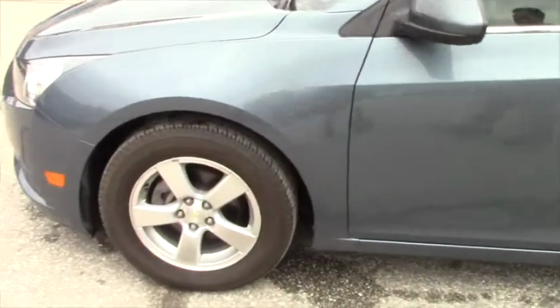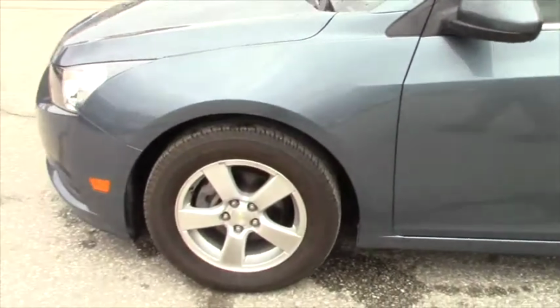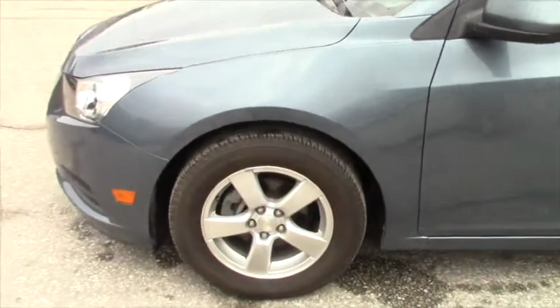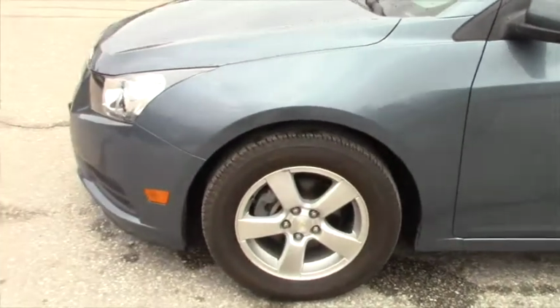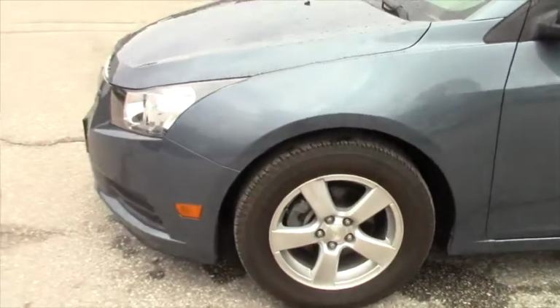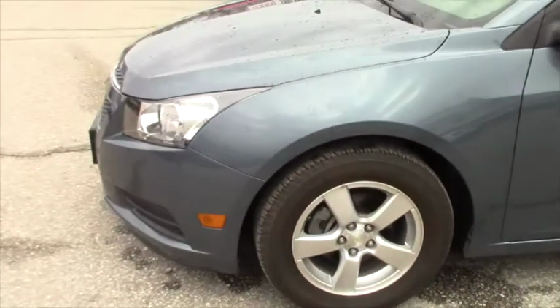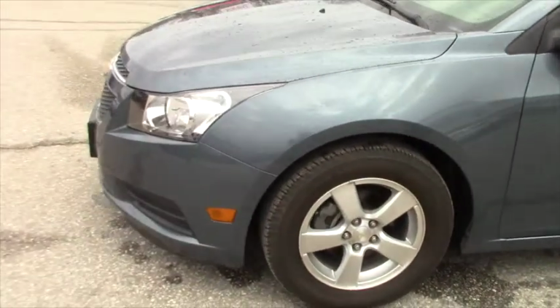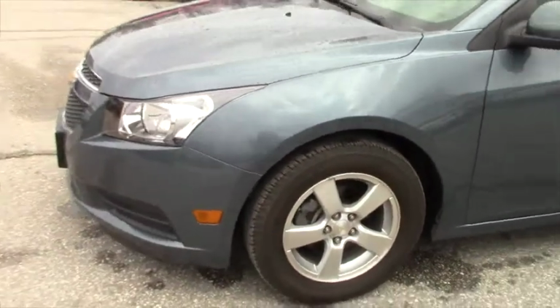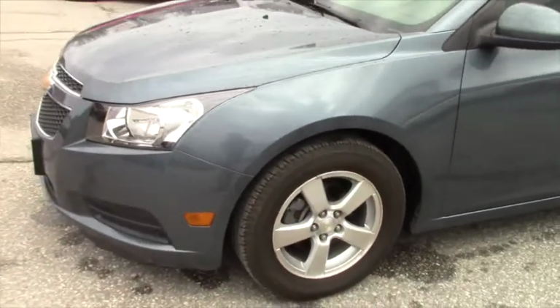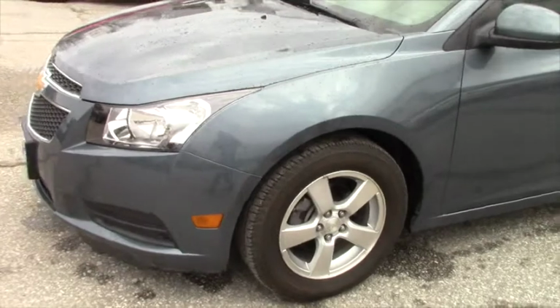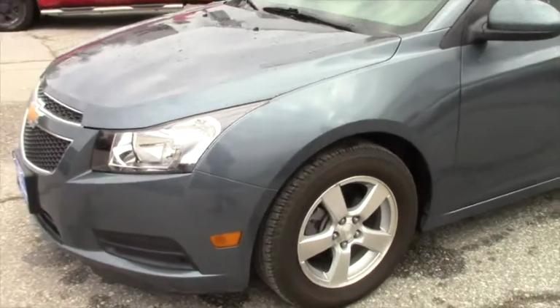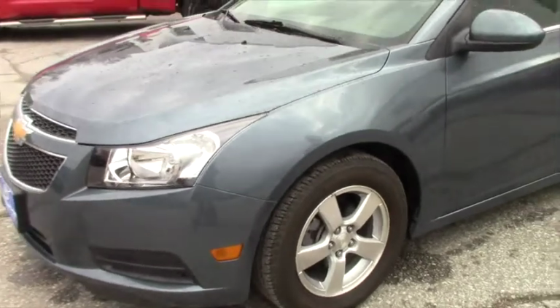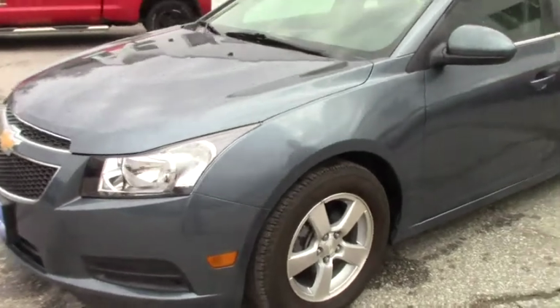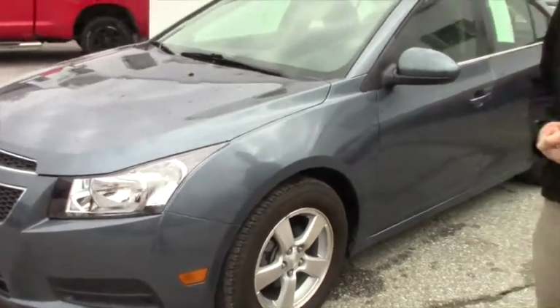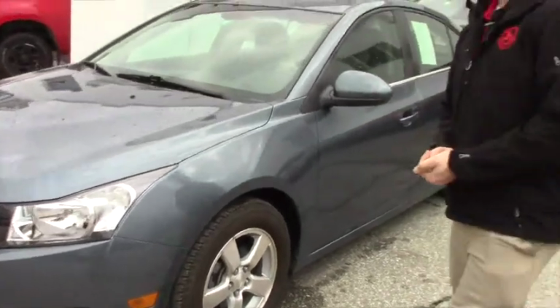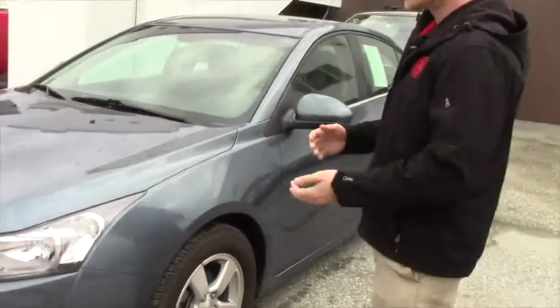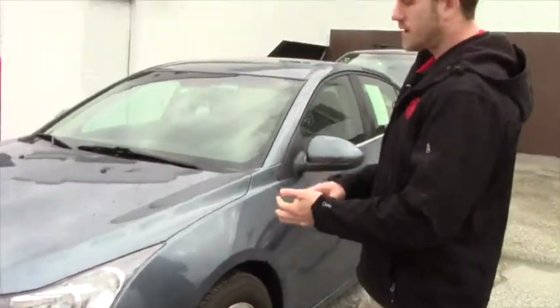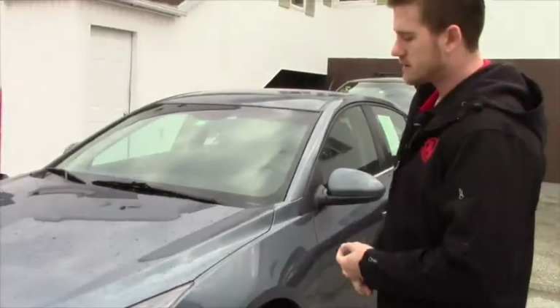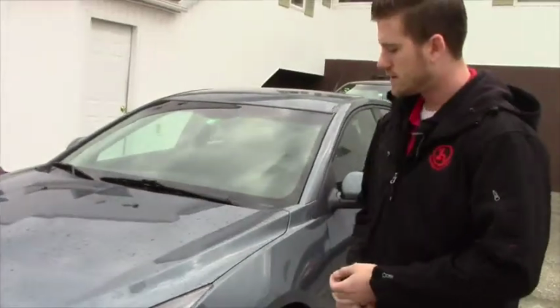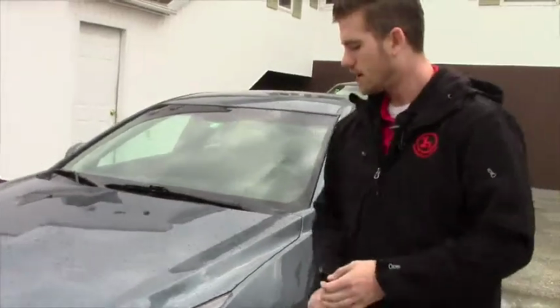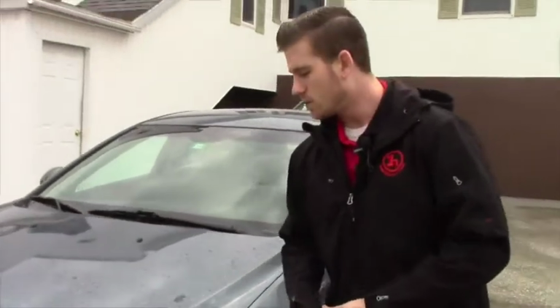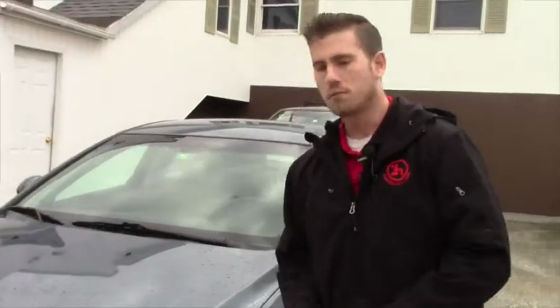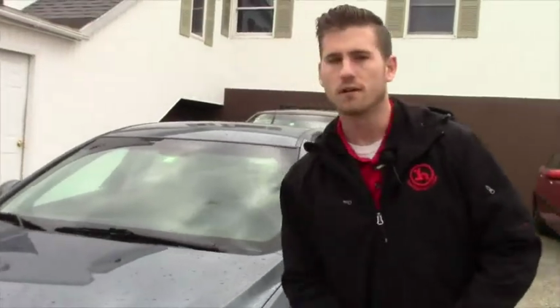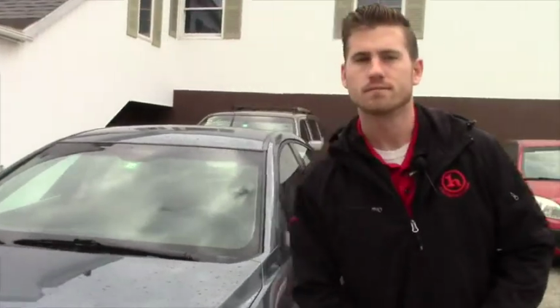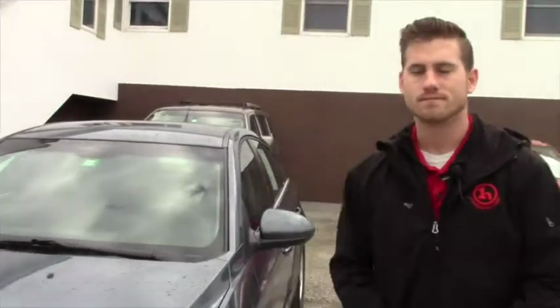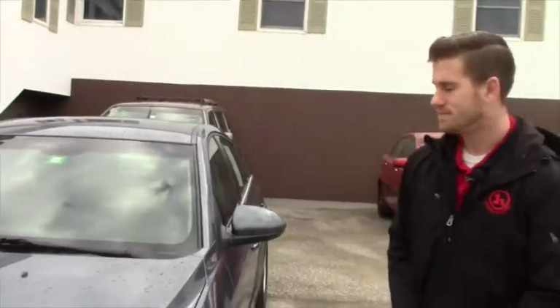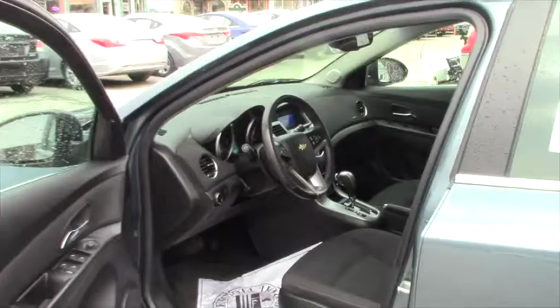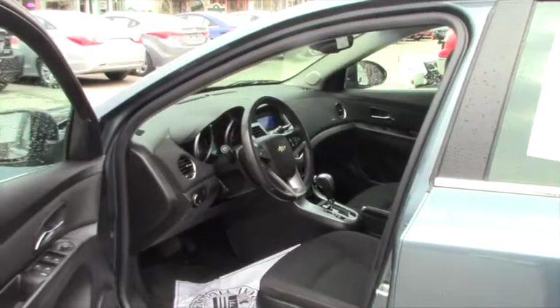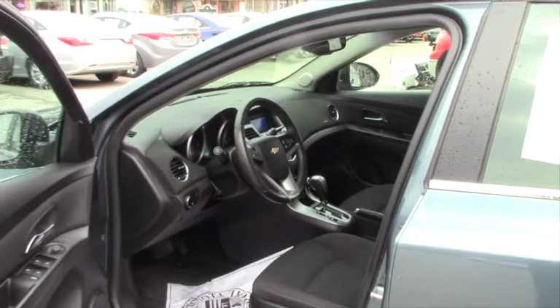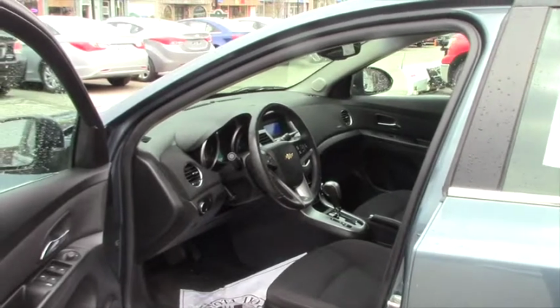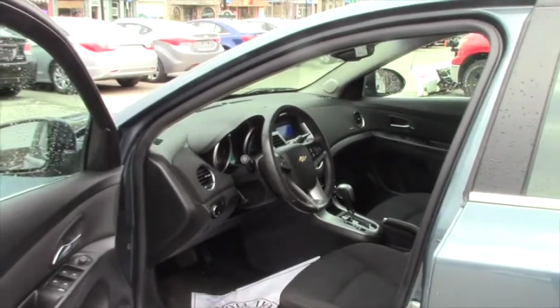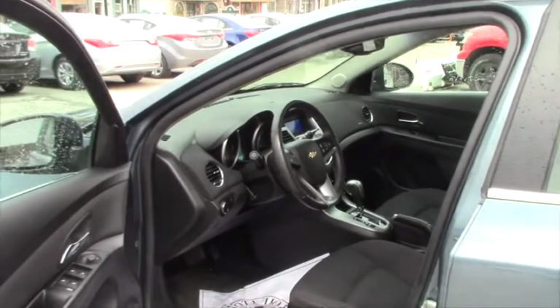So you've seen the outside. Let's take a quick look at the interior and the back space, and we'll go from there.